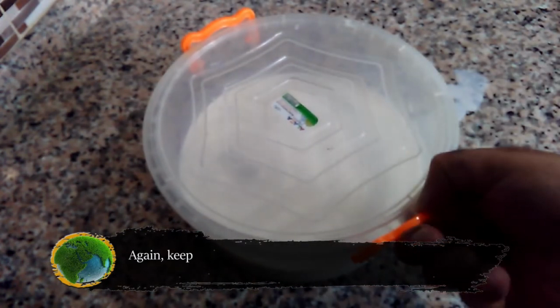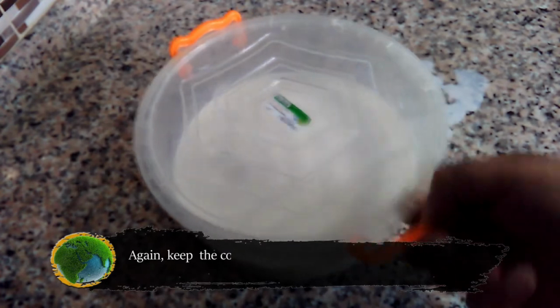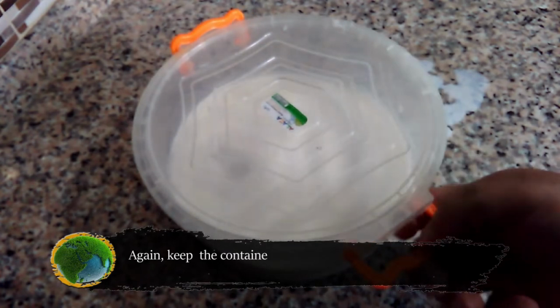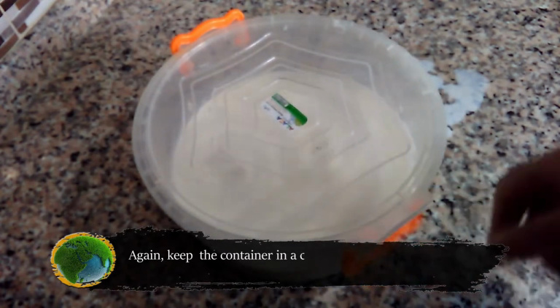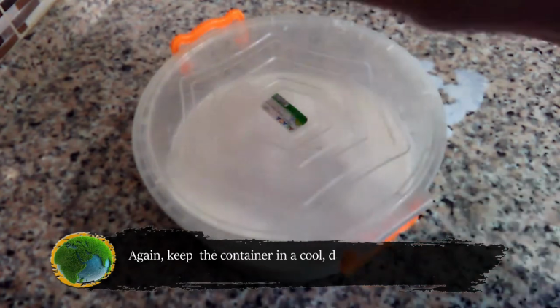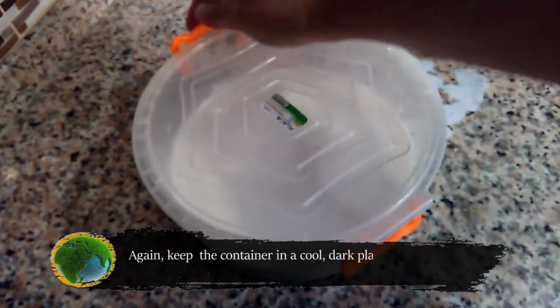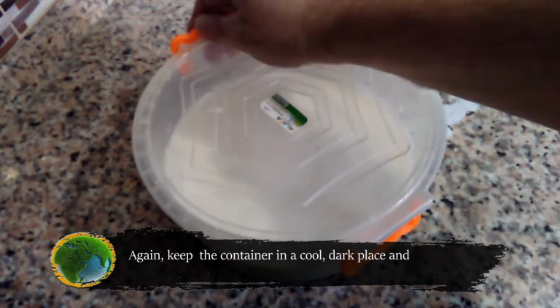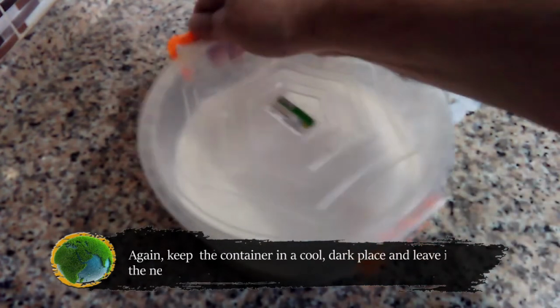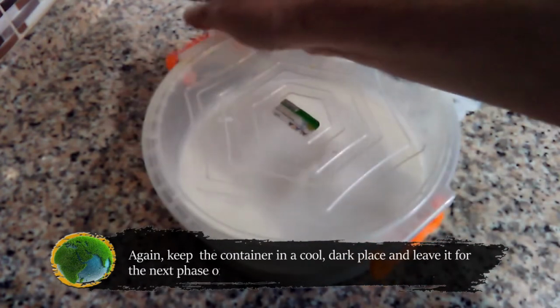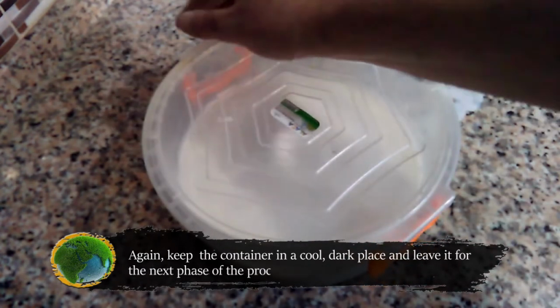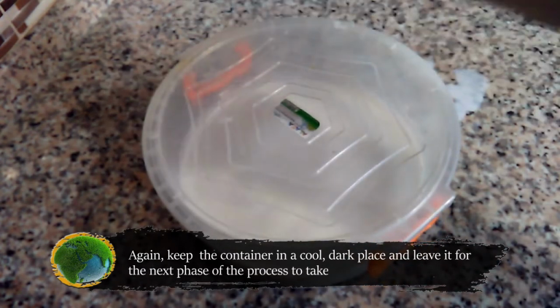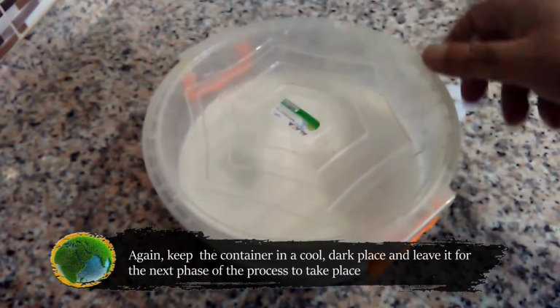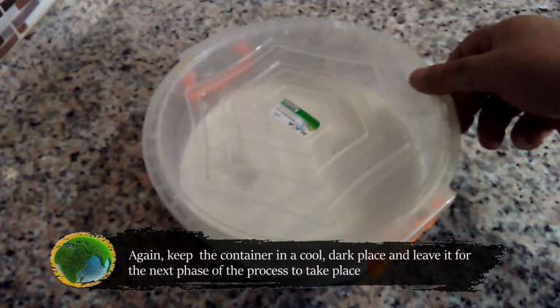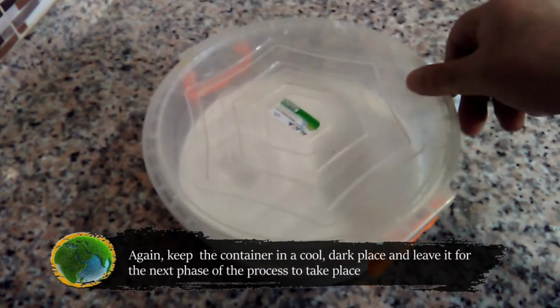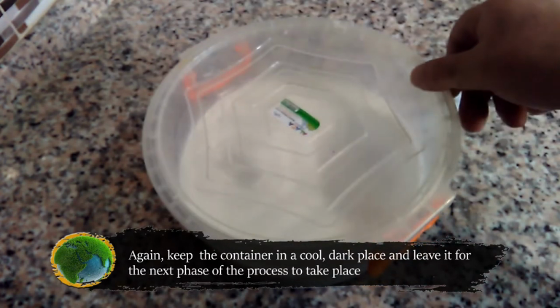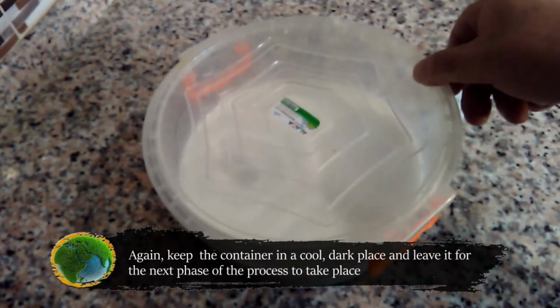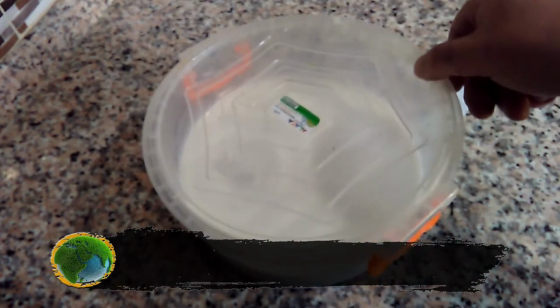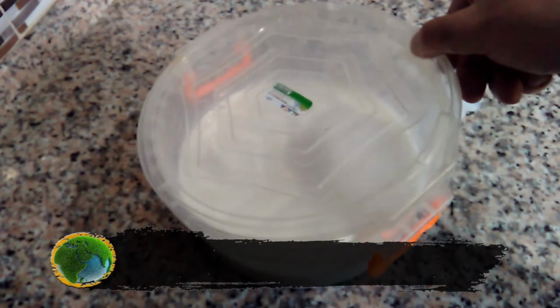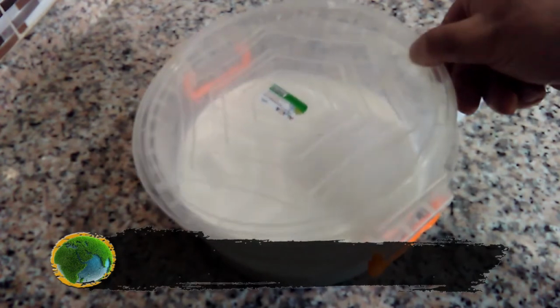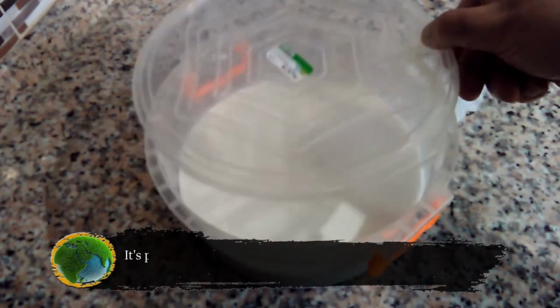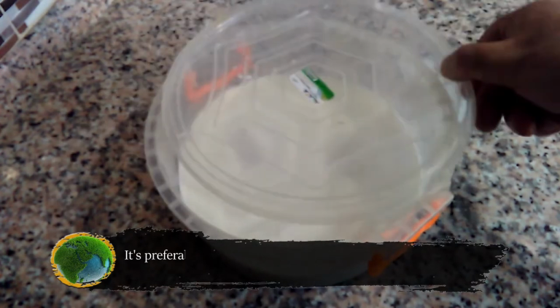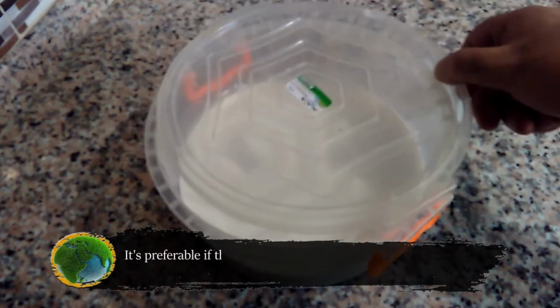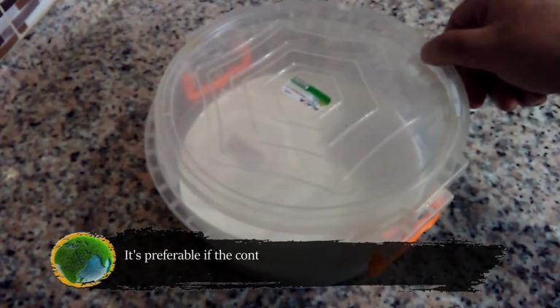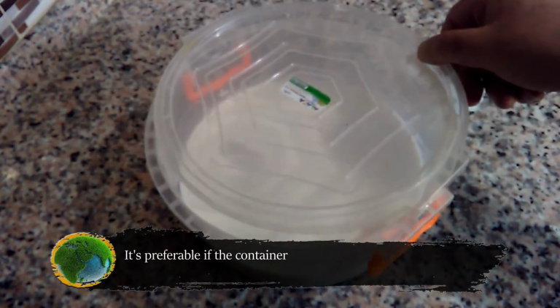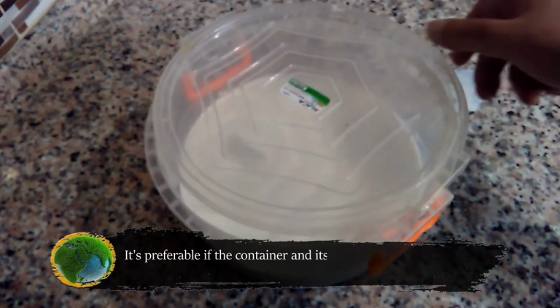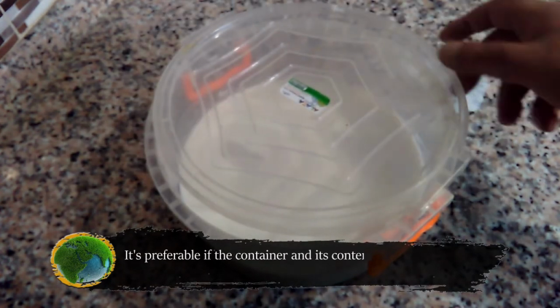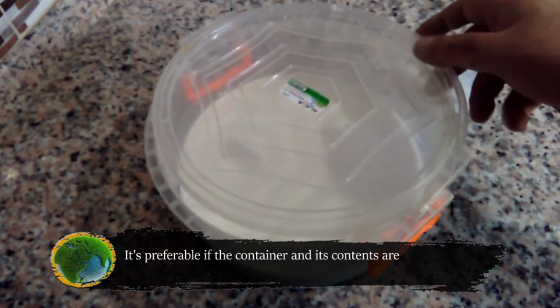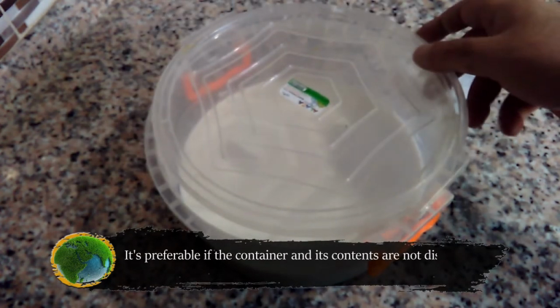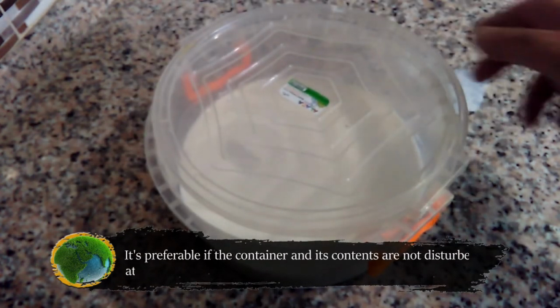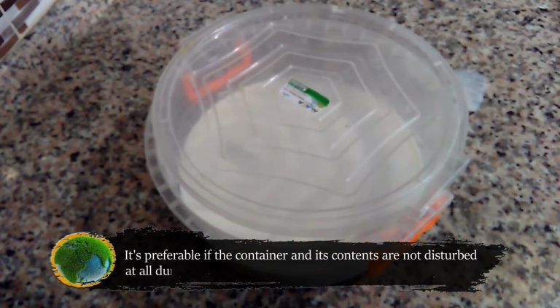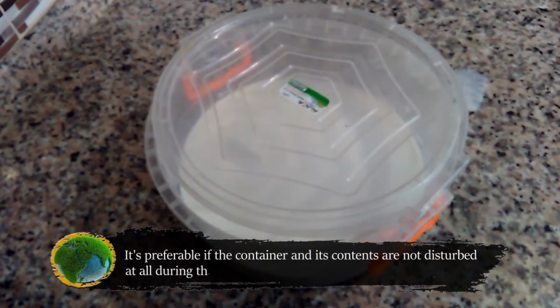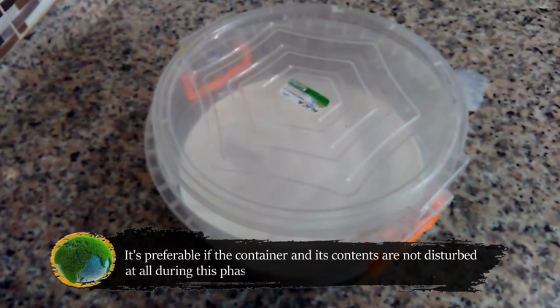Keep the container in a cool dark place and leave it for the next phase of the process to take place. It's preferable if the container and its contents are not disturbed at all during this phase.